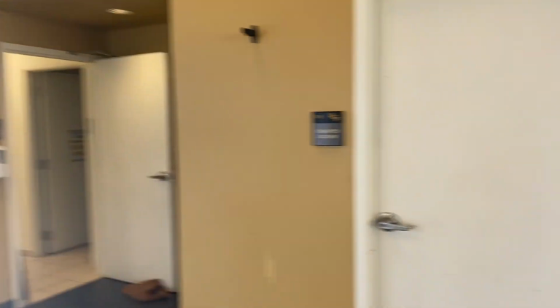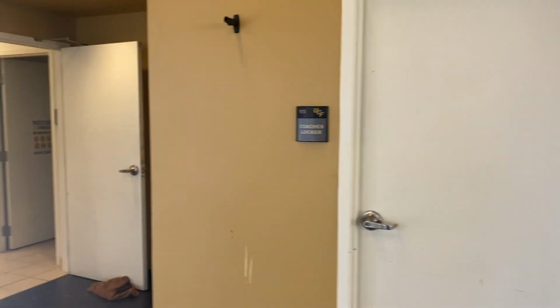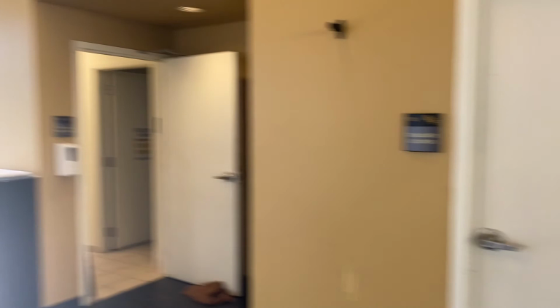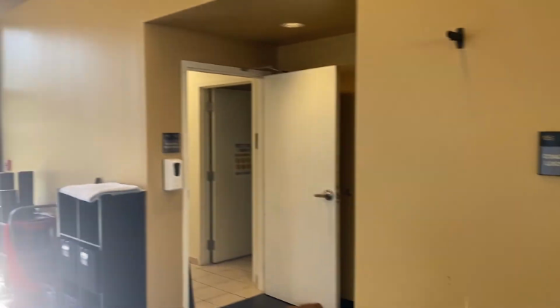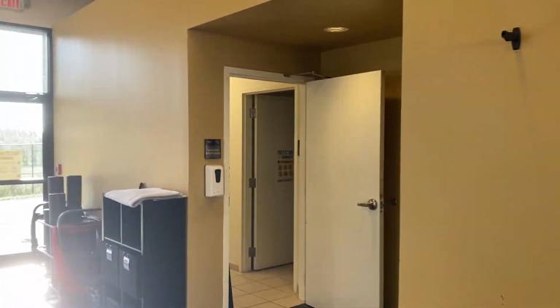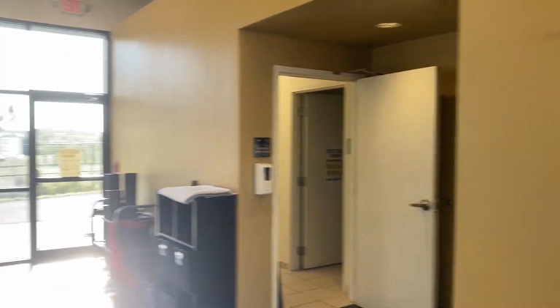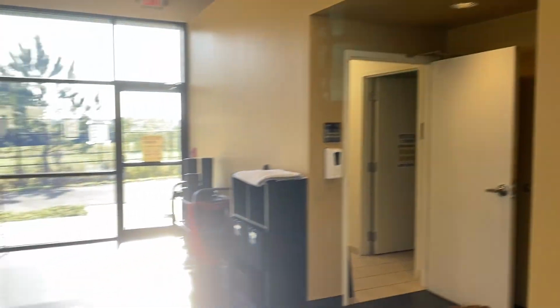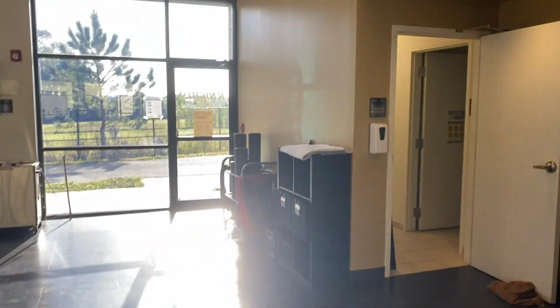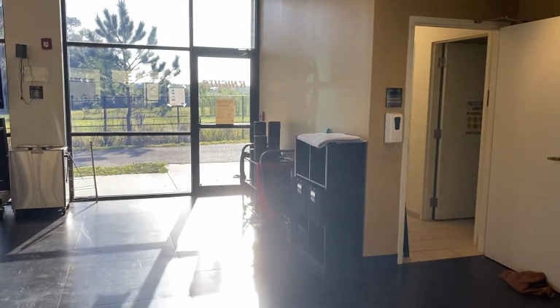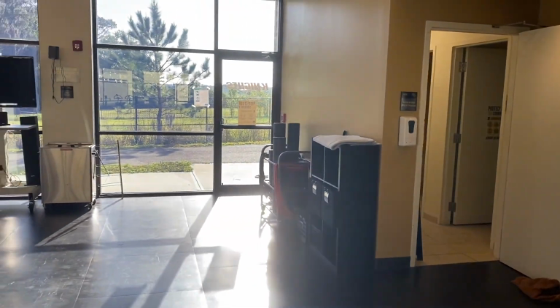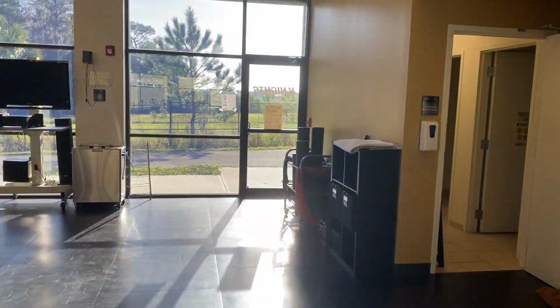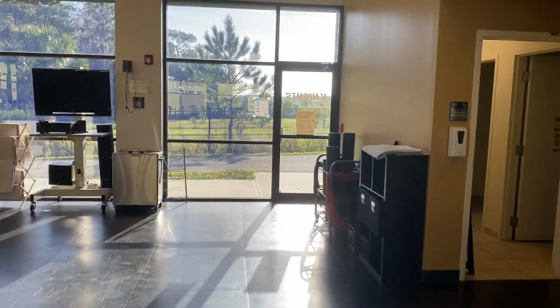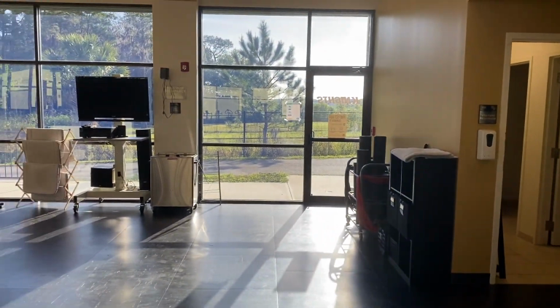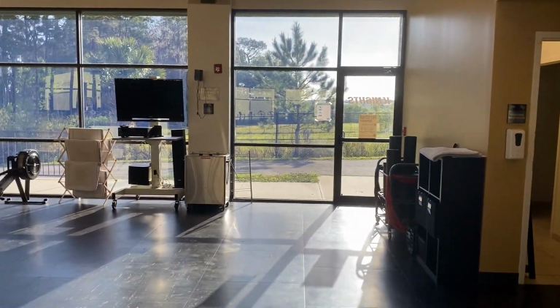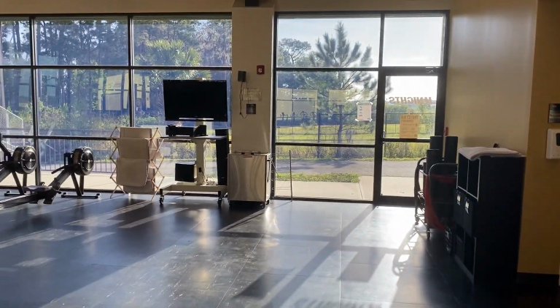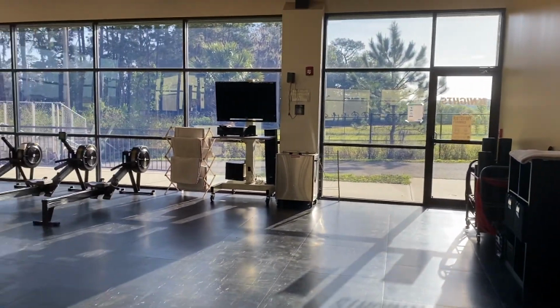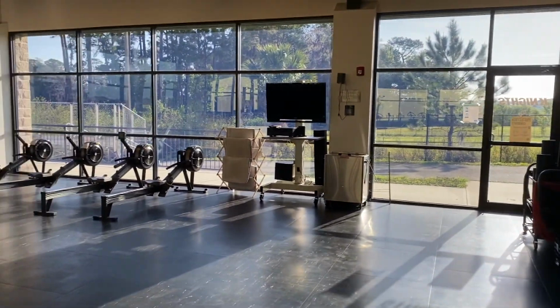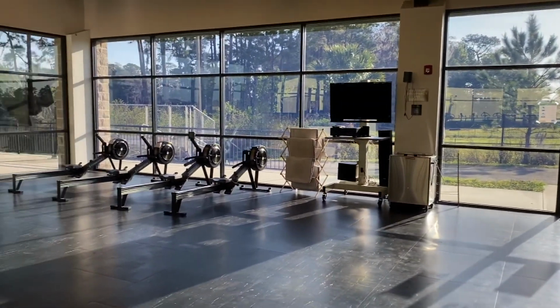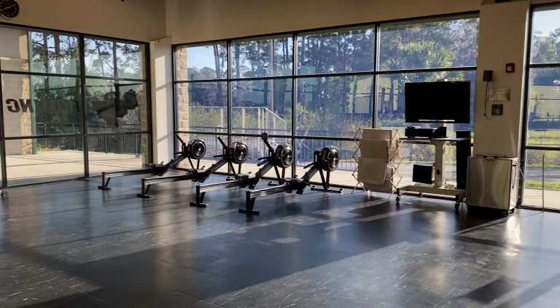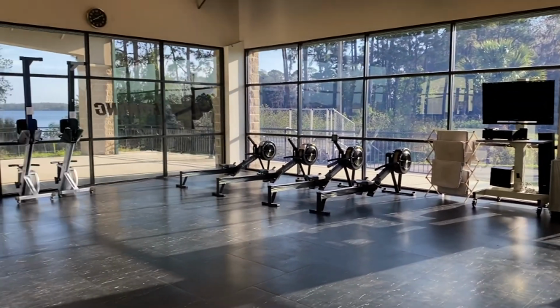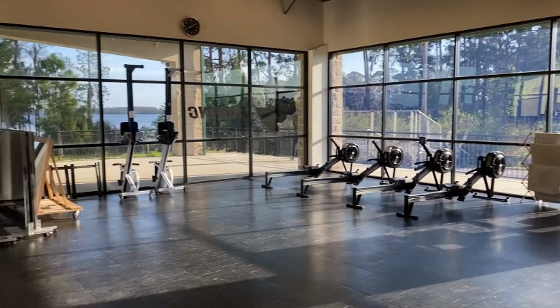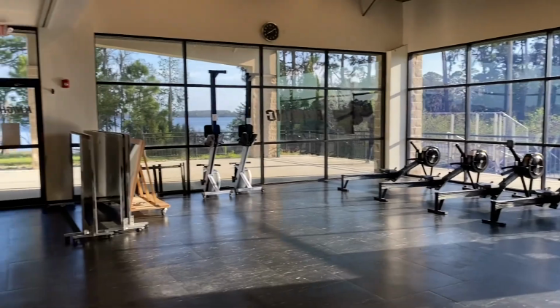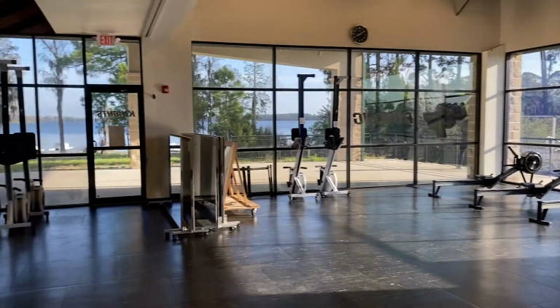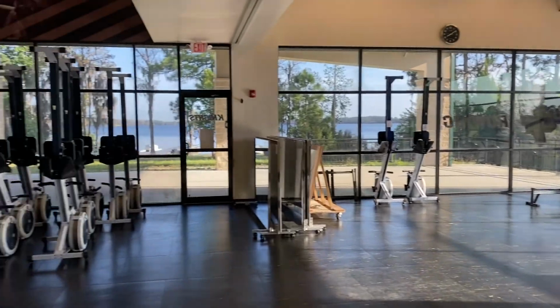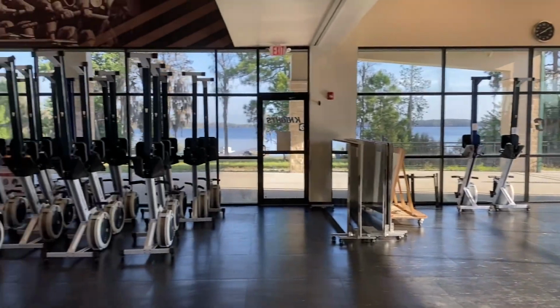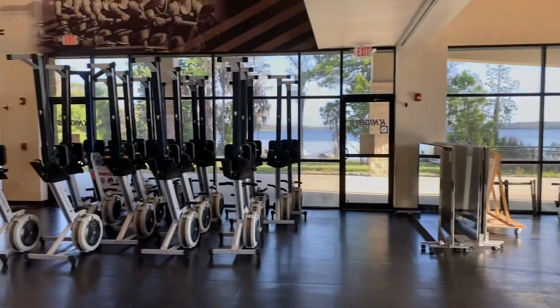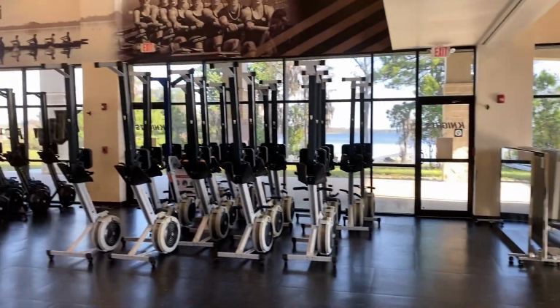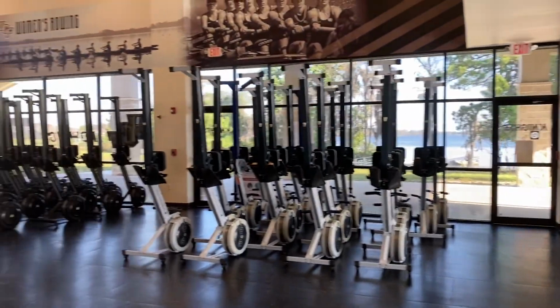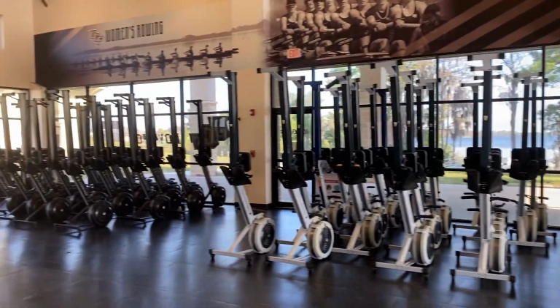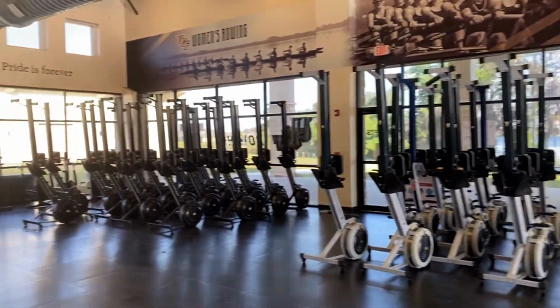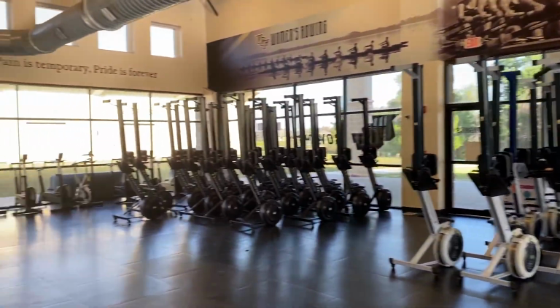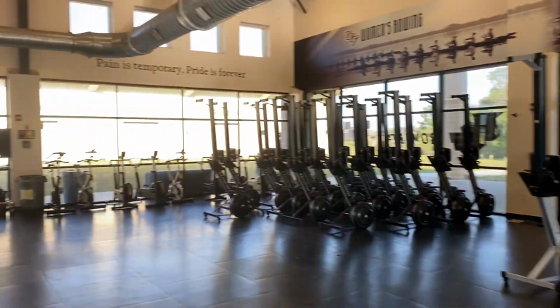Coach's locker room, back bathrooms, stuff to foam roll and heat in the morning, and some more ergs. Now I'm going to go ahead and take you outside.